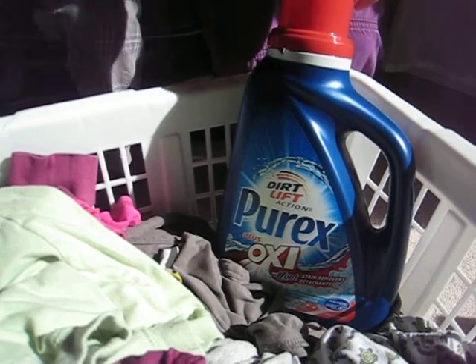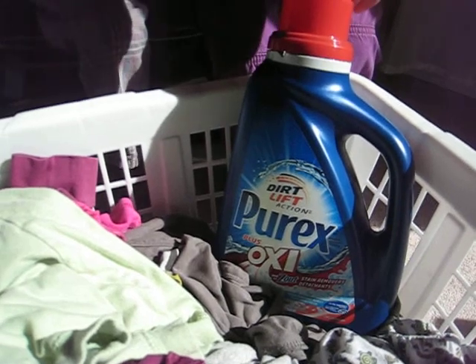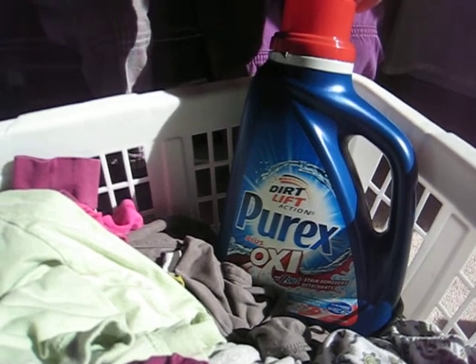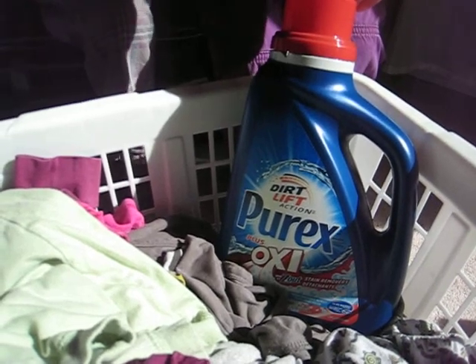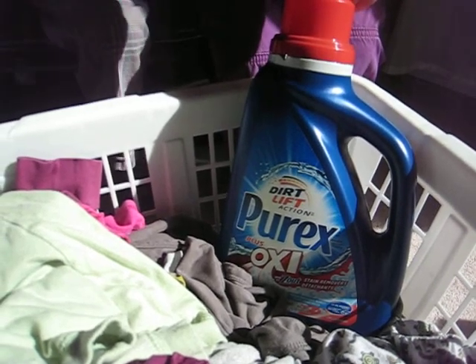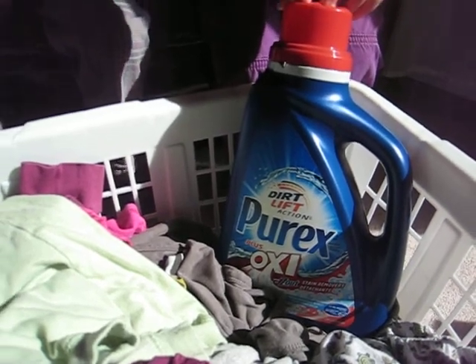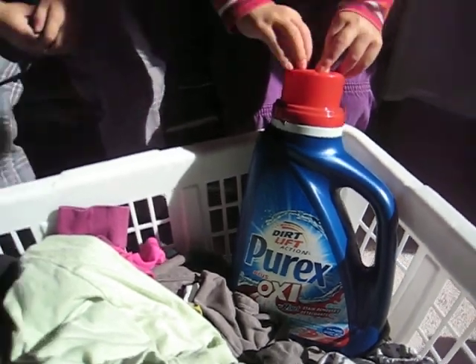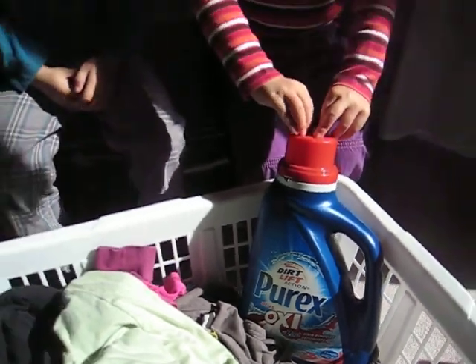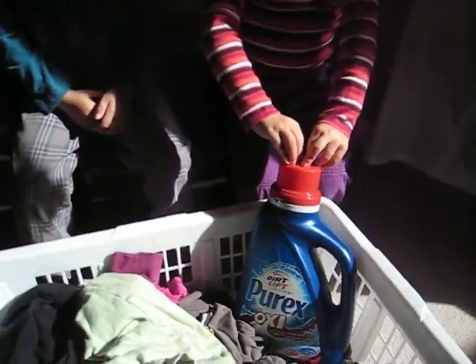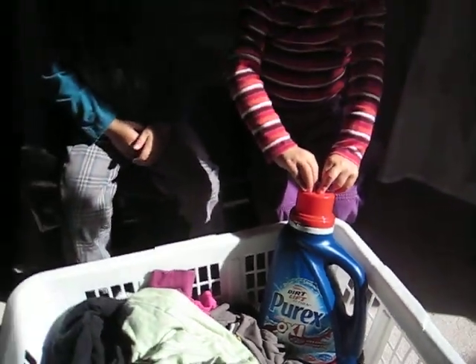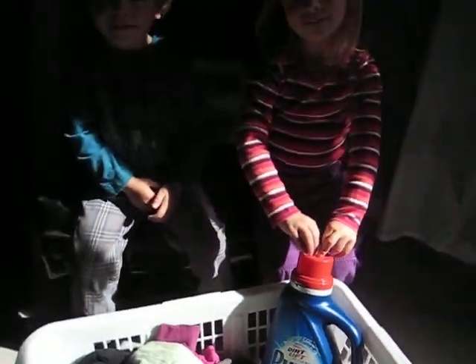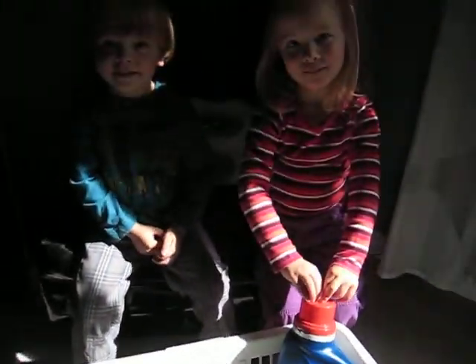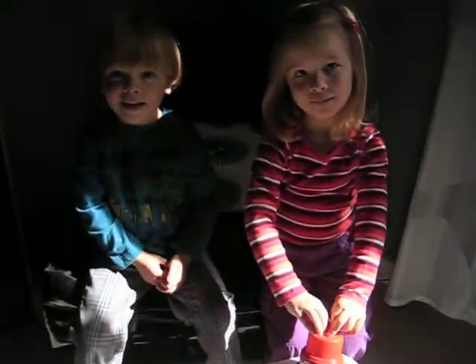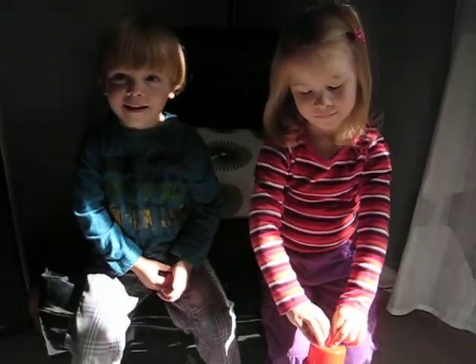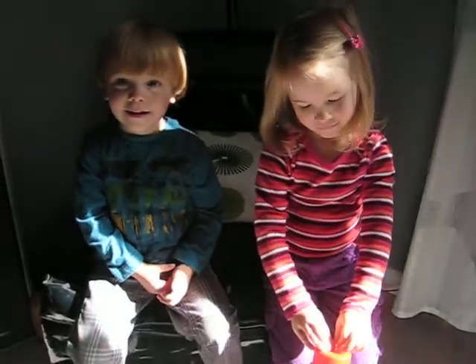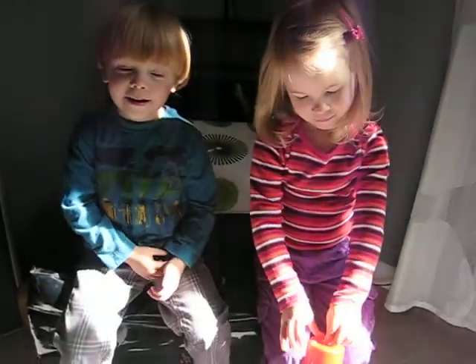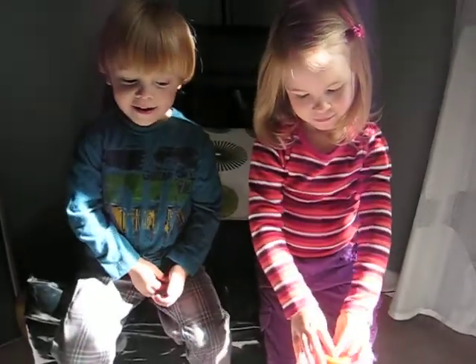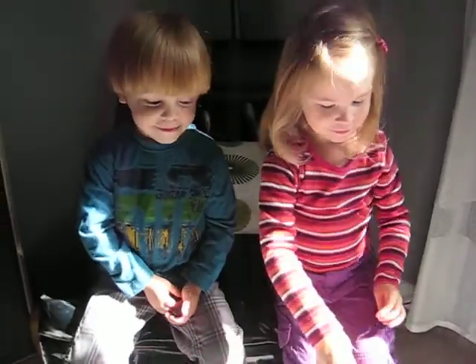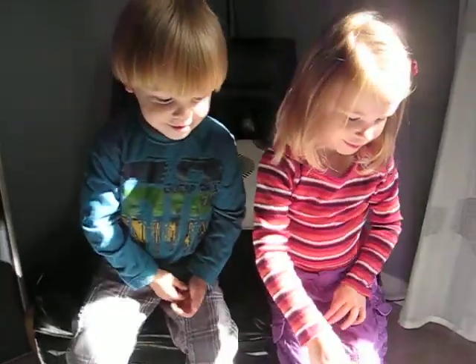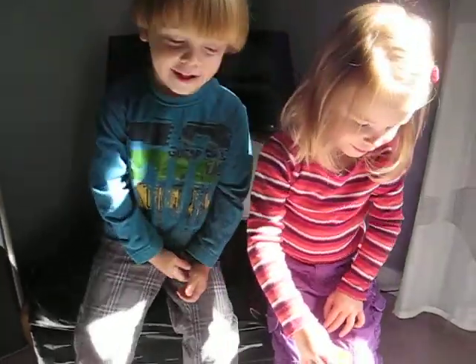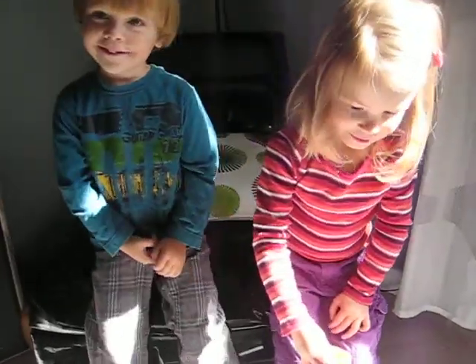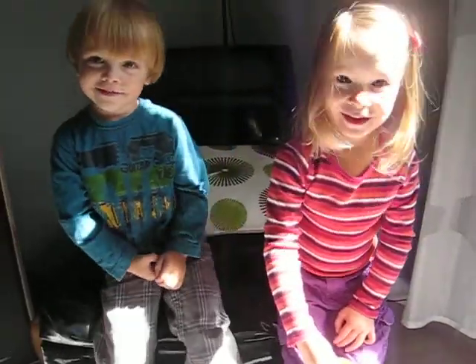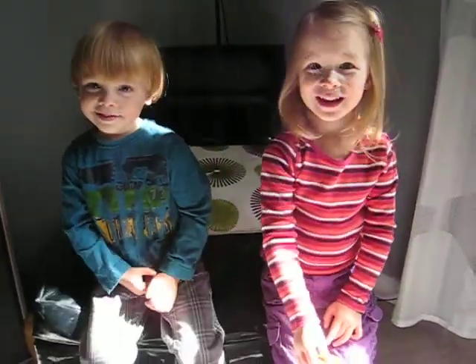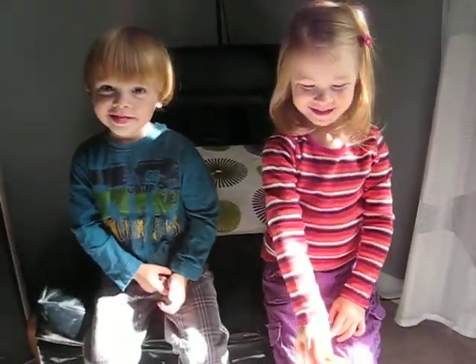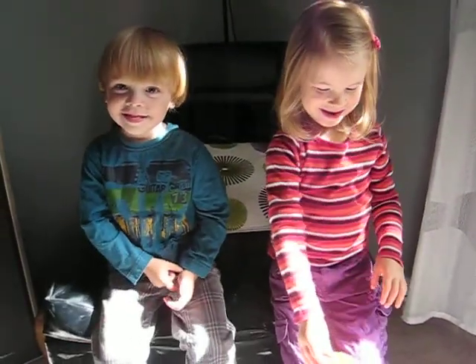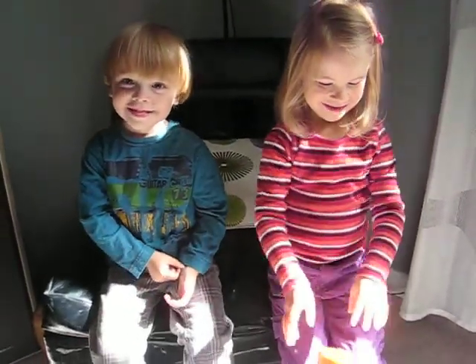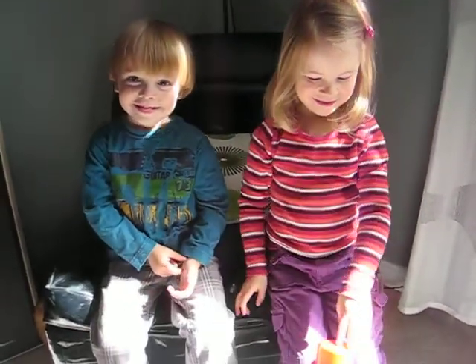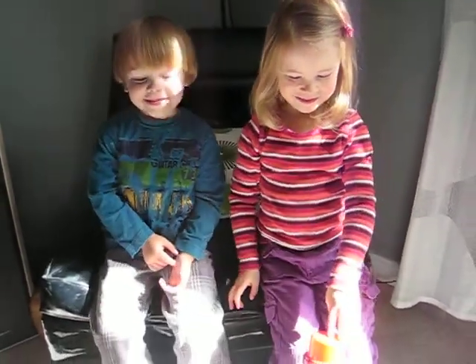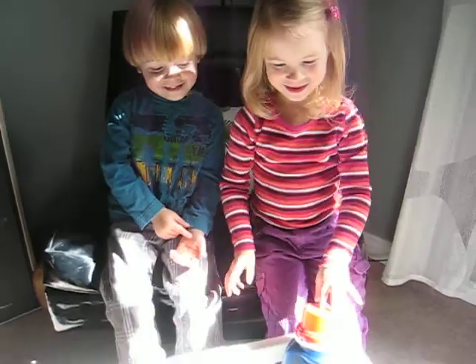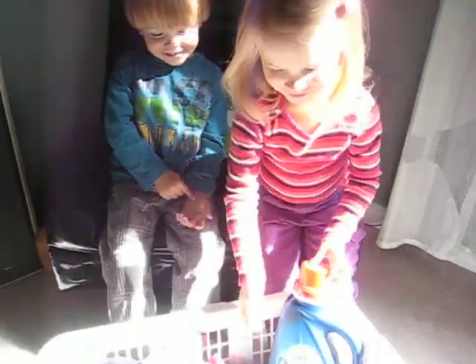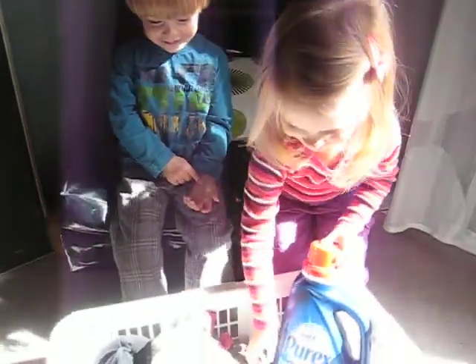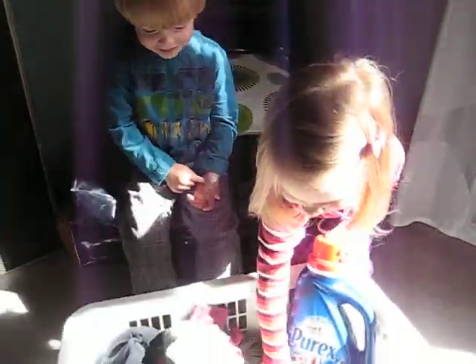Hey, guys. Mommy just did her first load of laundry with Purex Plus Oxy, and I was wondering if you could tell everybody what it smells like. Go on, get in there.